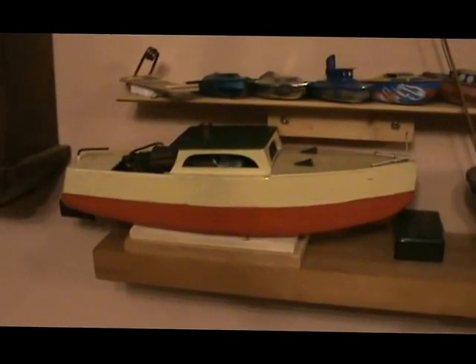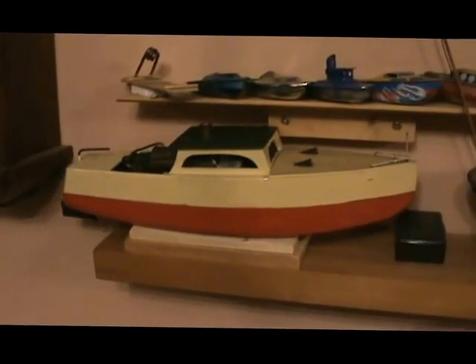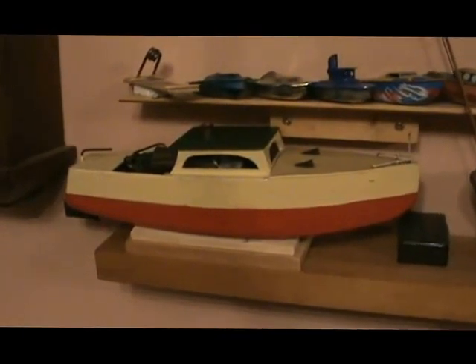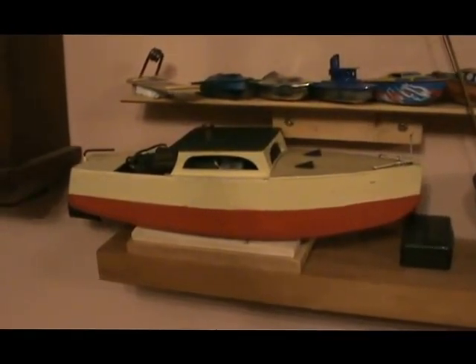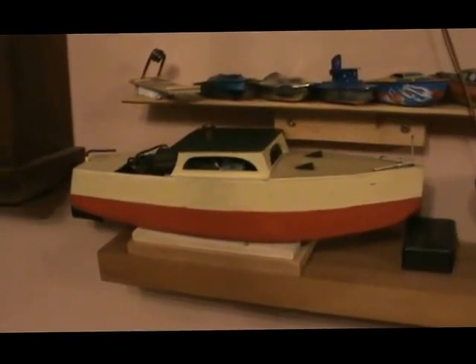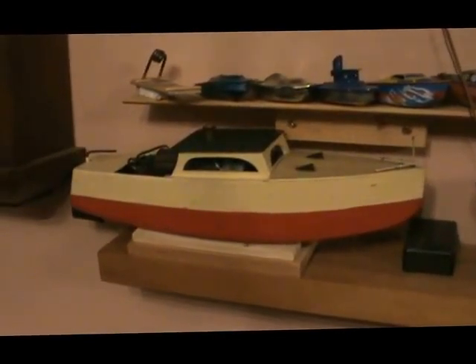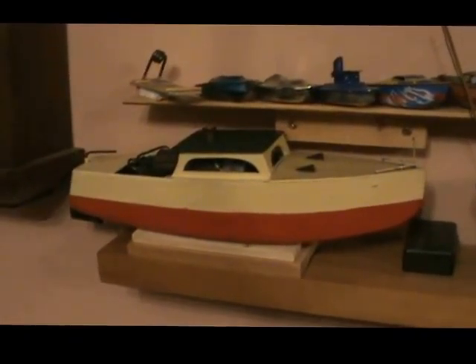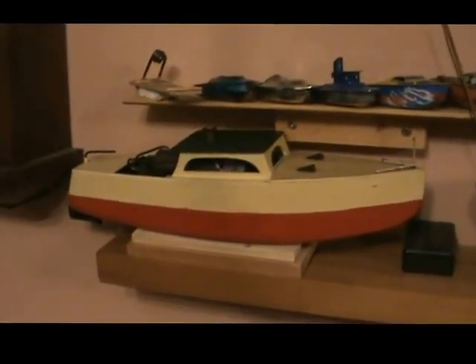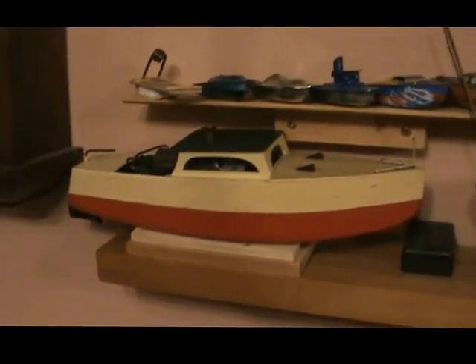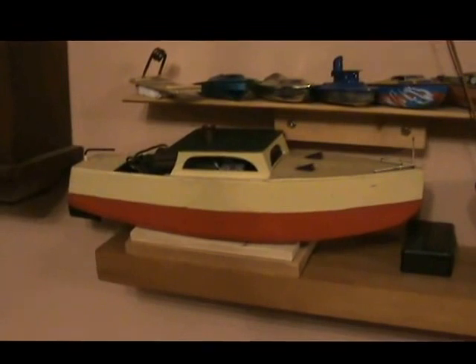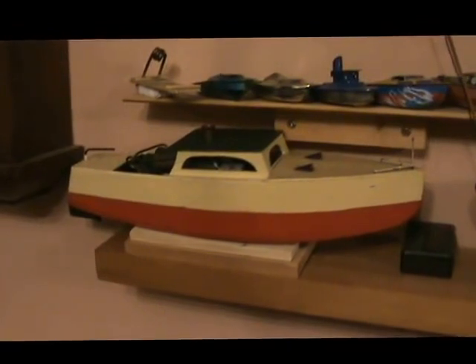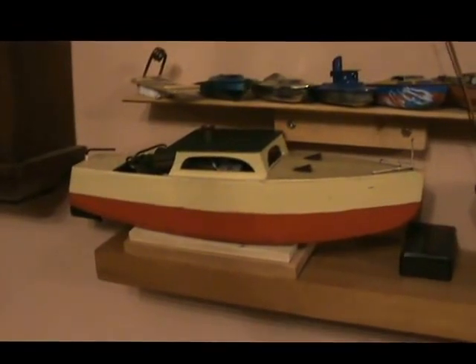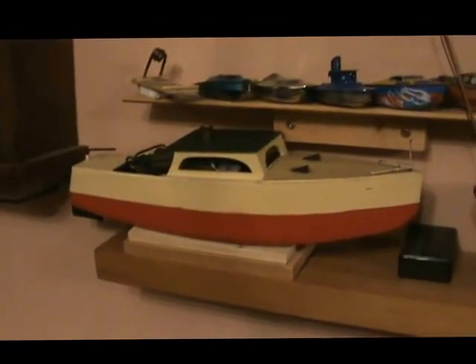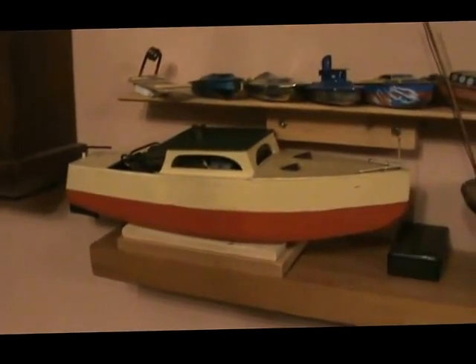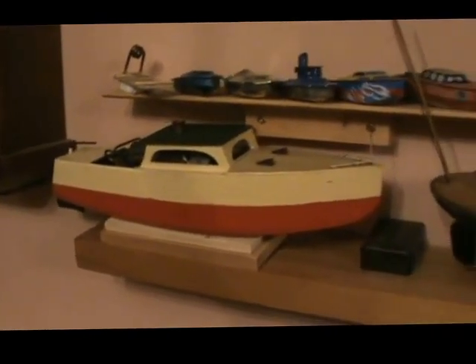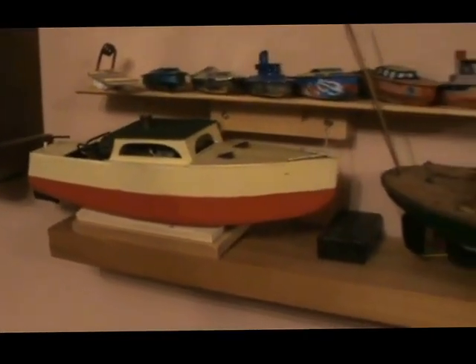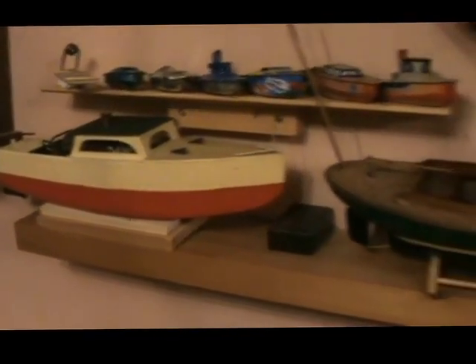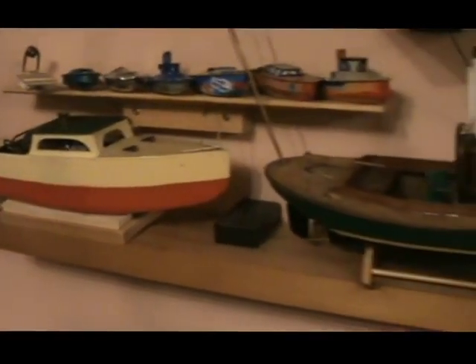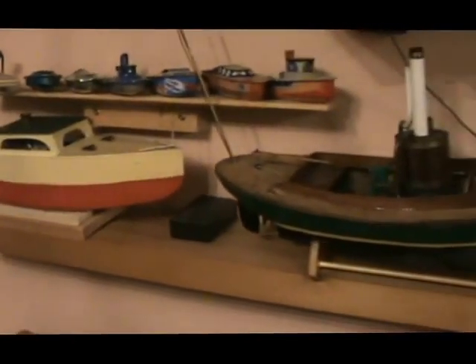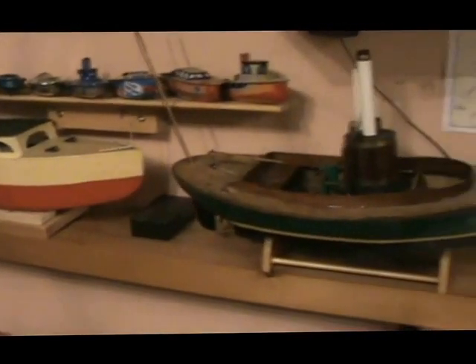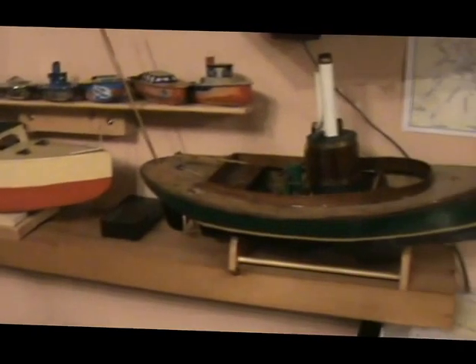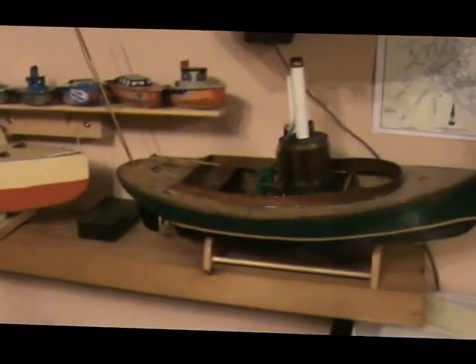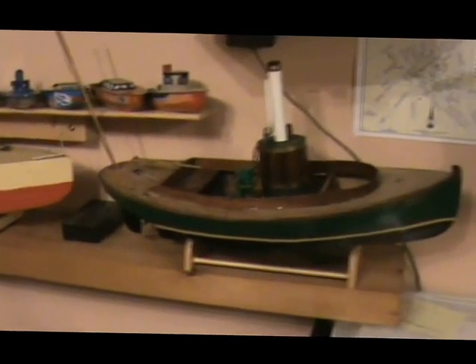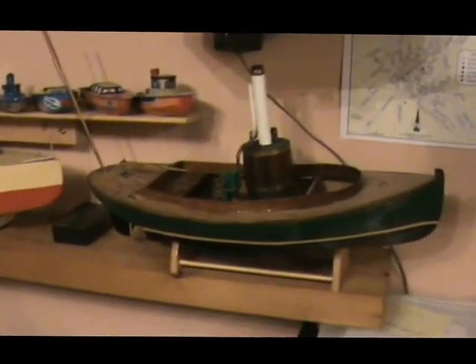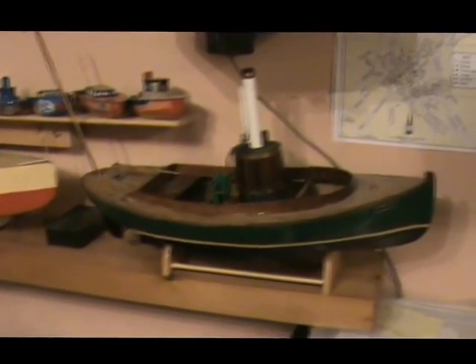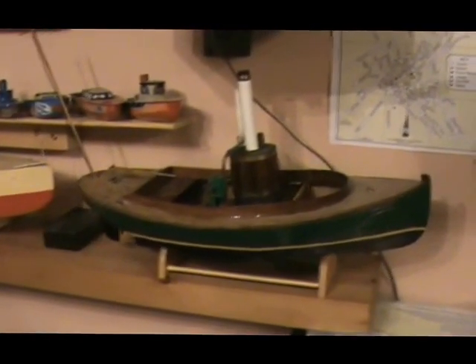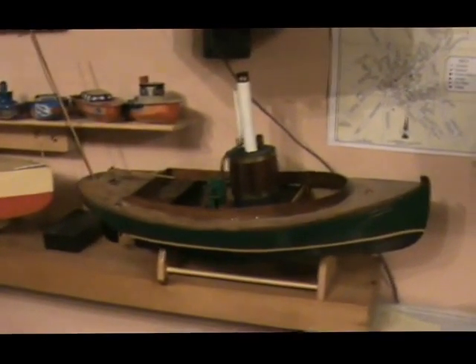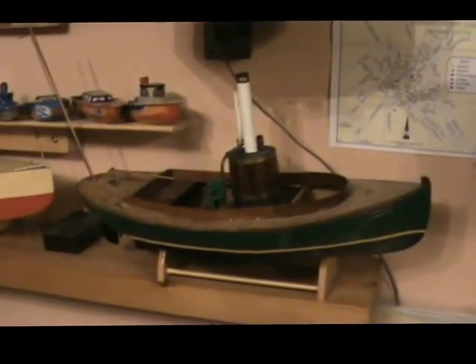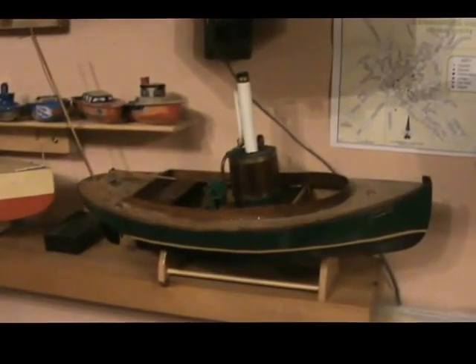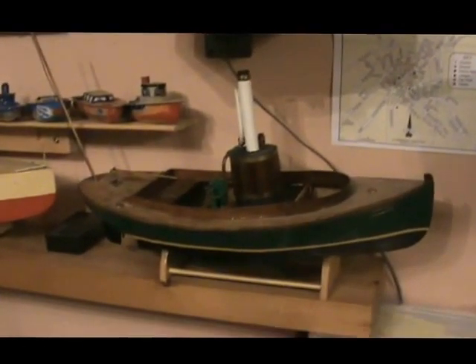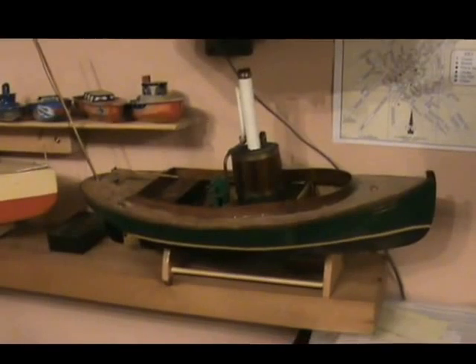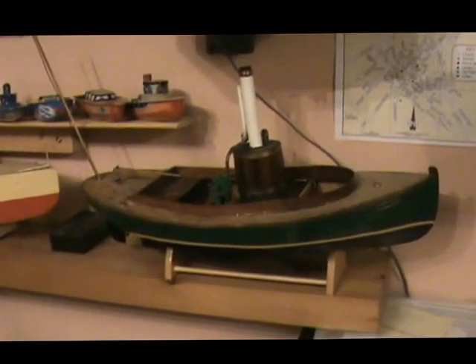There's a couple of bigger steamboats: there's a Therians cabin cruiser and a Midwest Fantail.